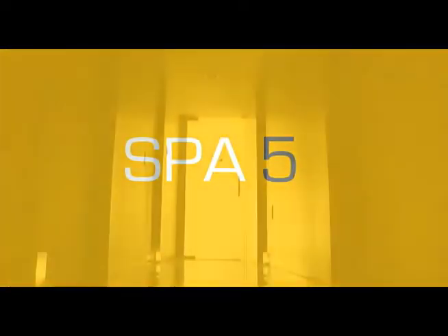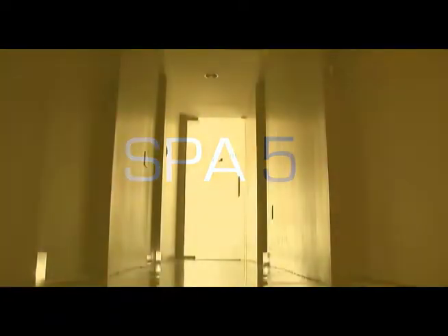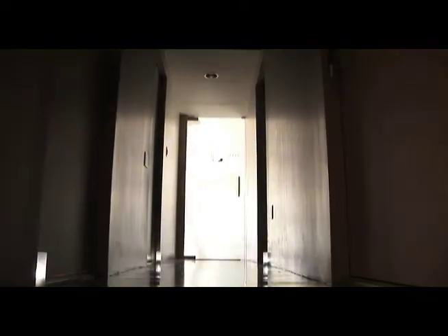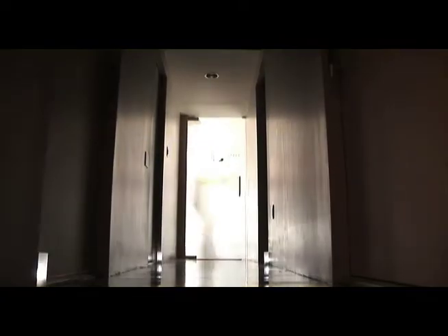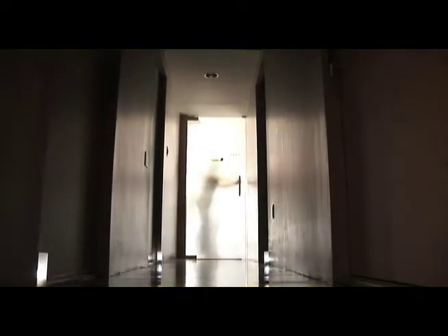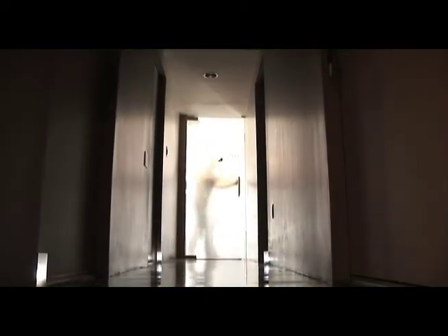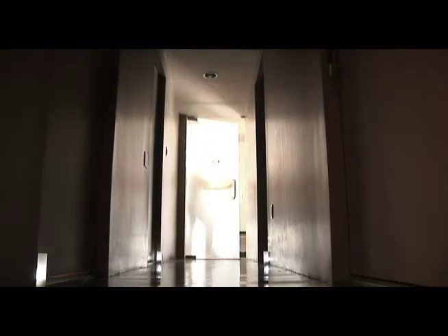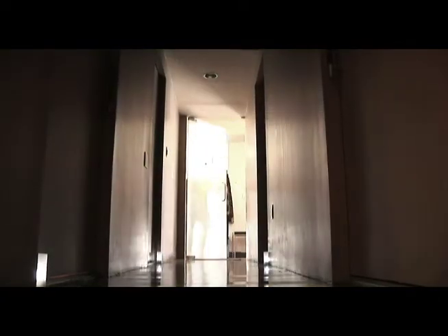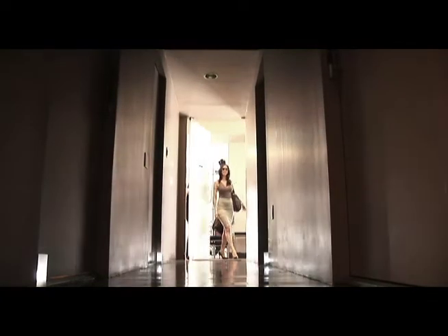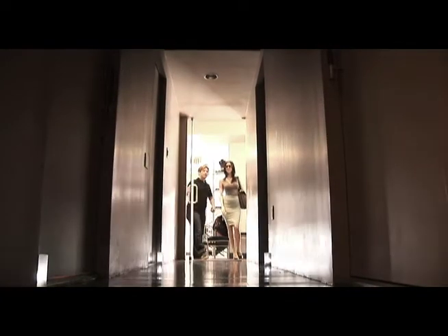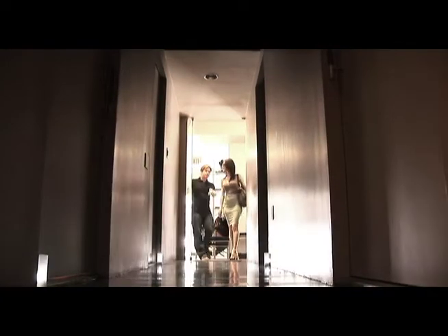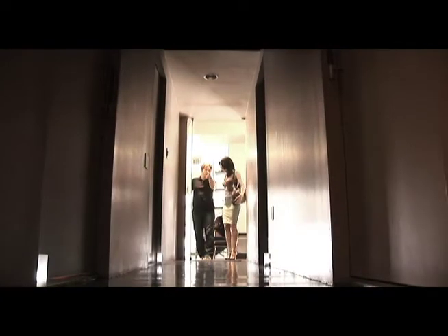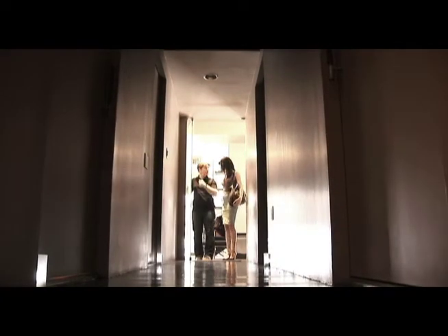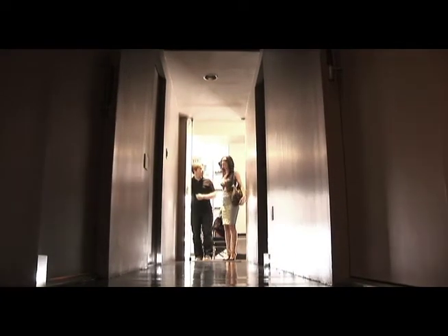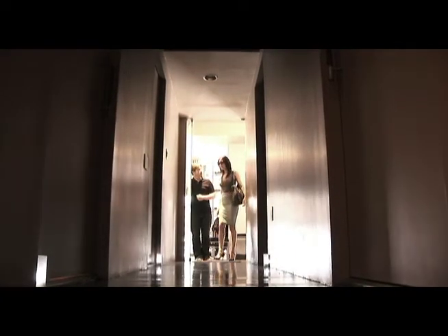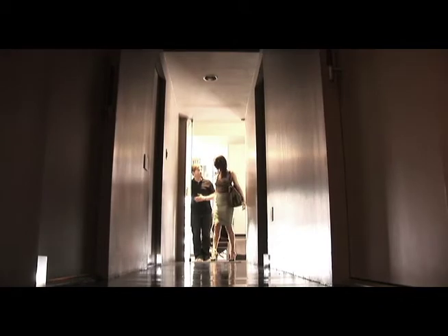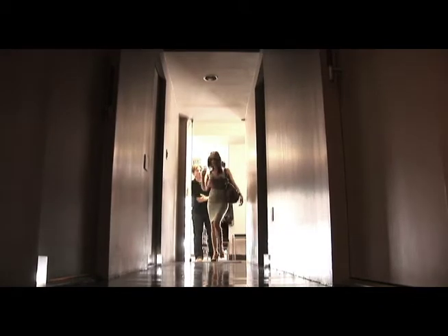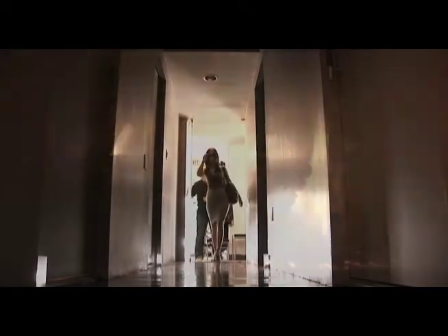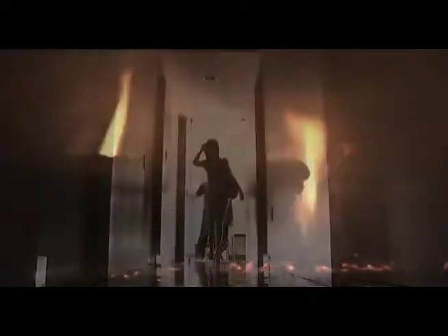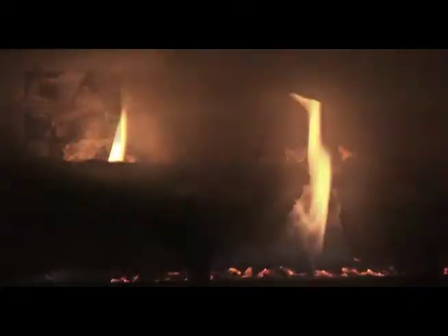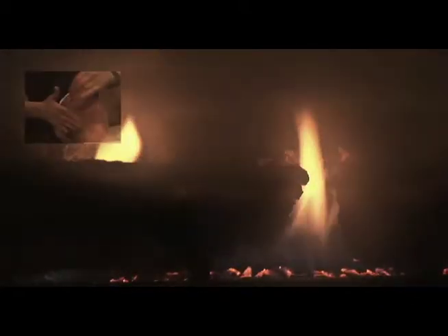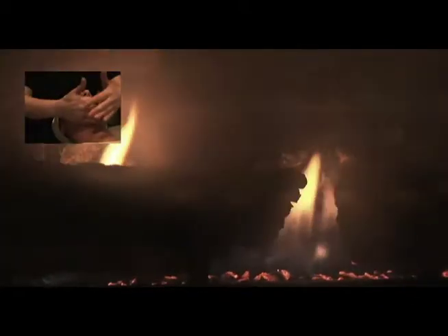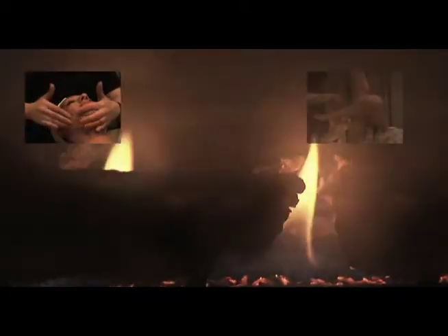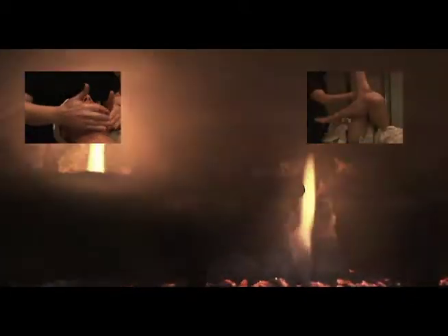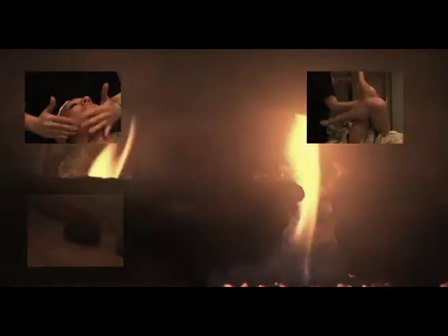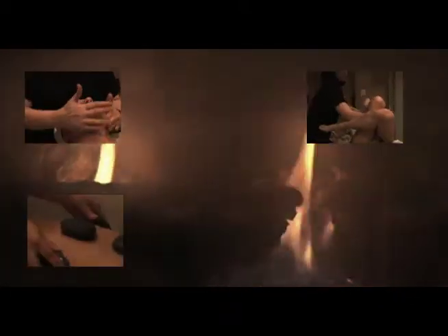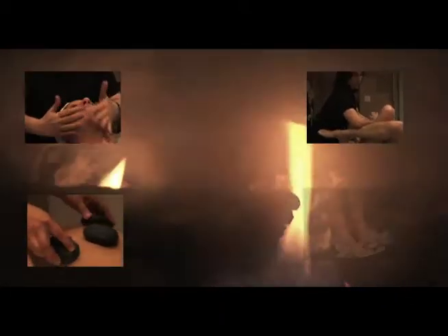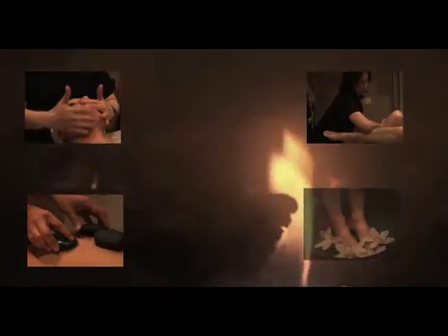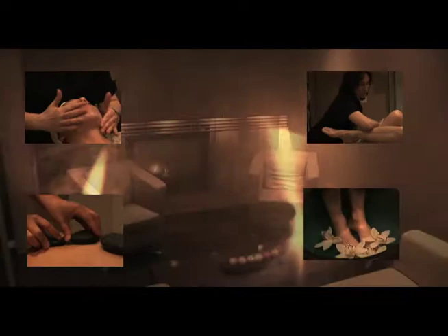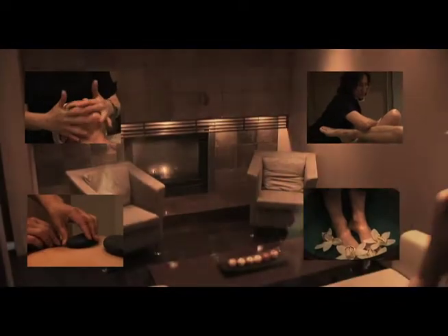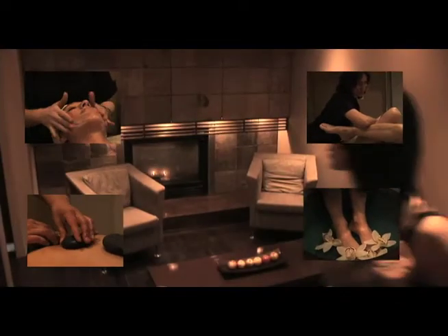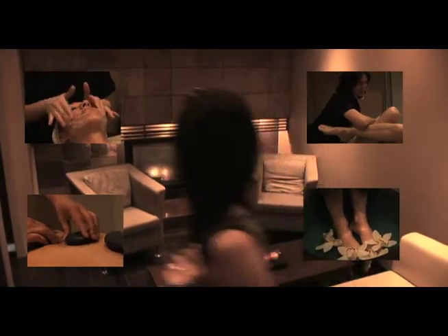Welcome to Spa 5, where every visit is its own unique experience. At Spa 5, we have taken traditional therapy treatments and combined them with the latest technologies.